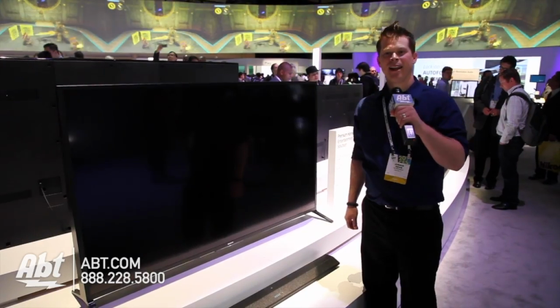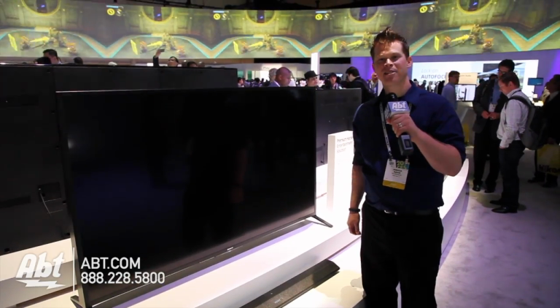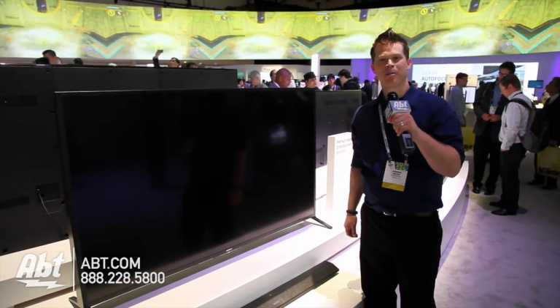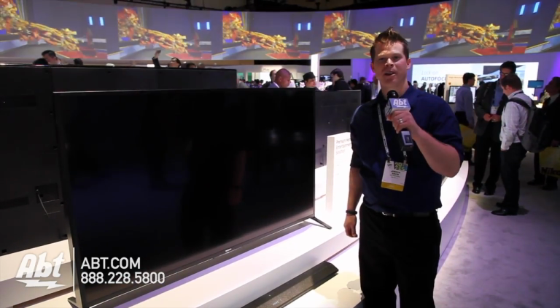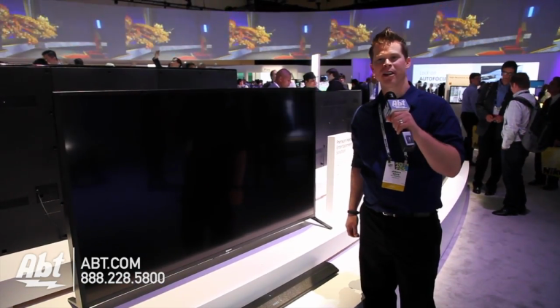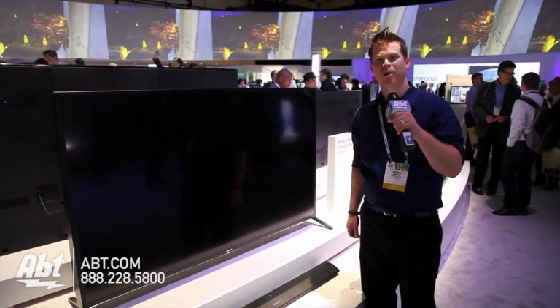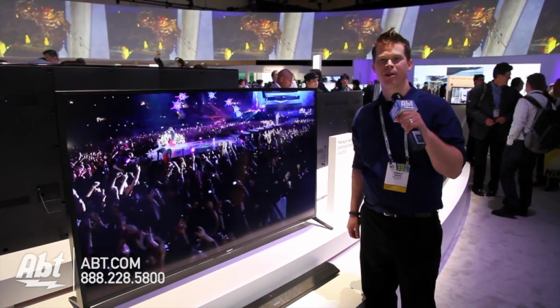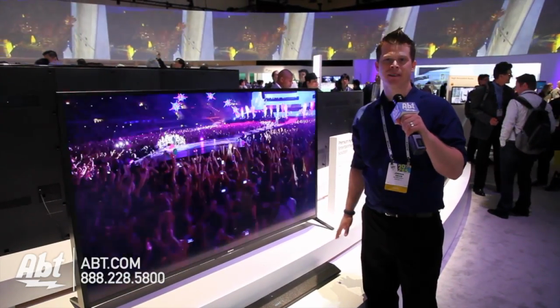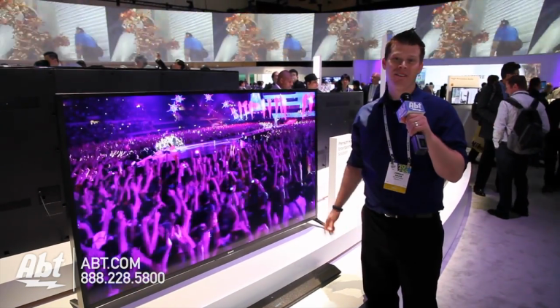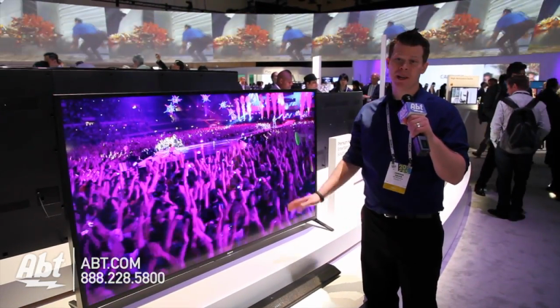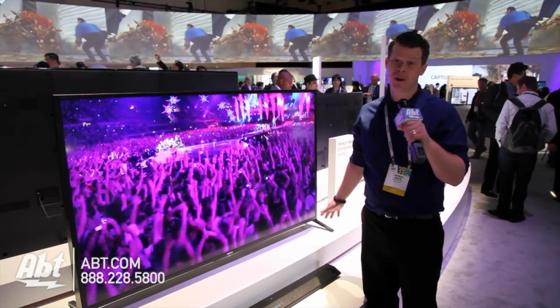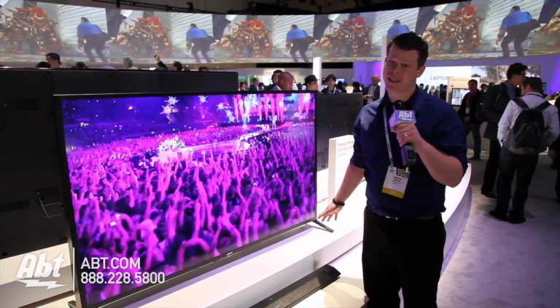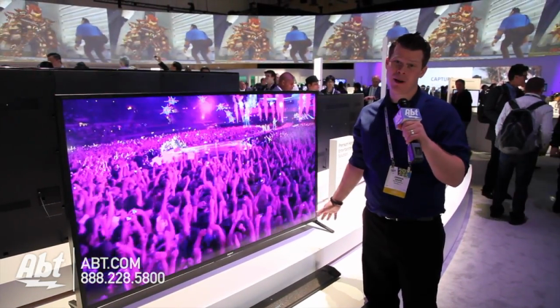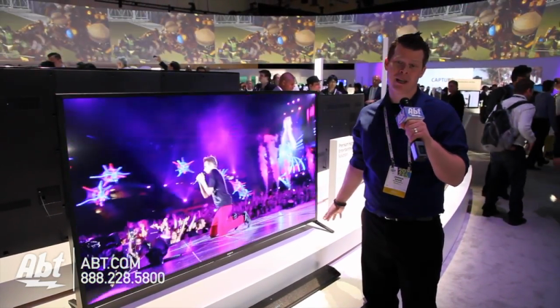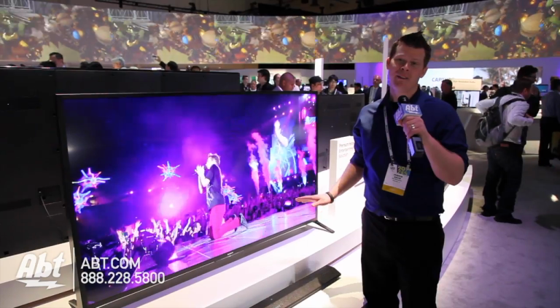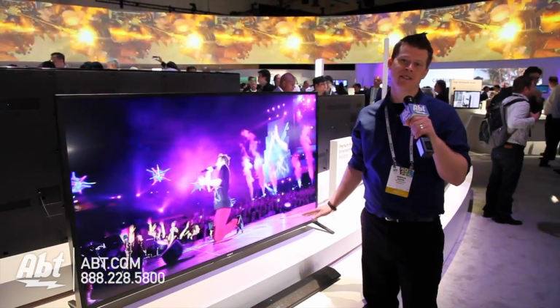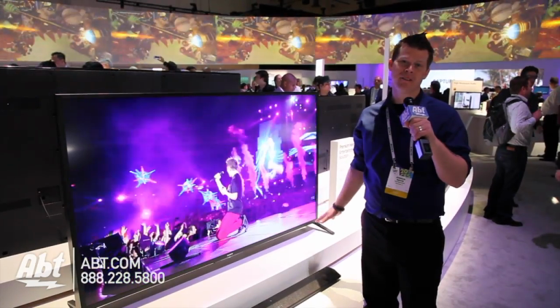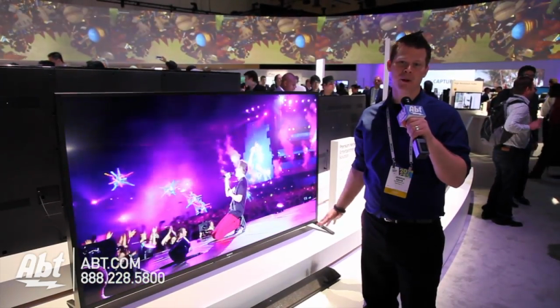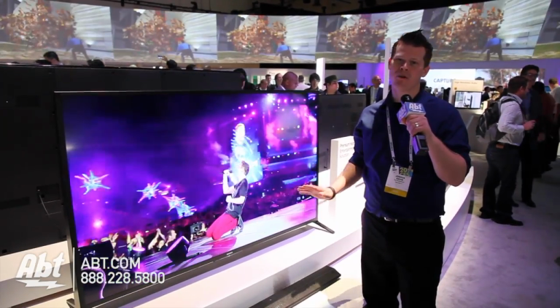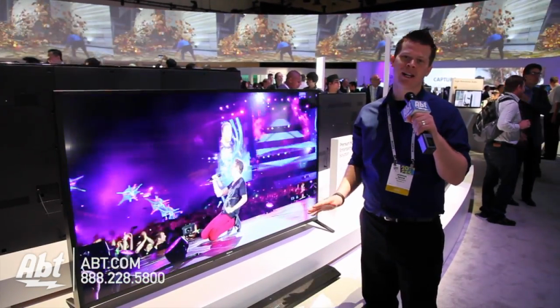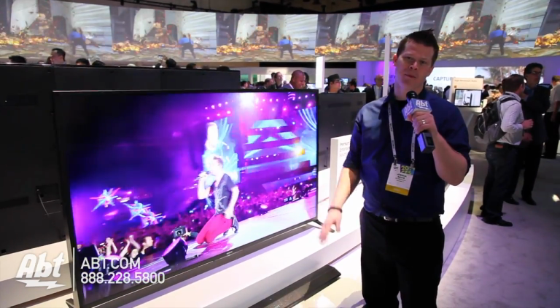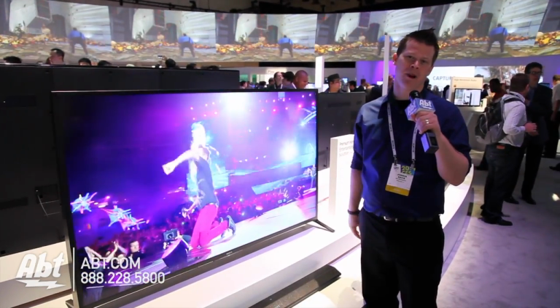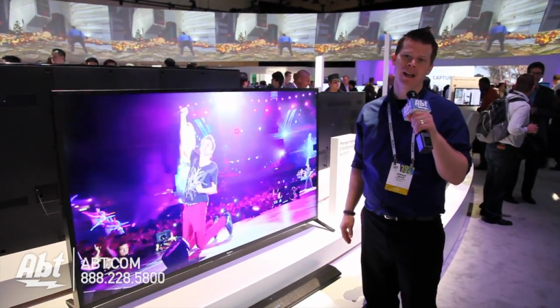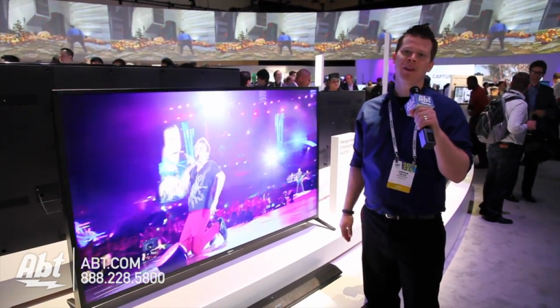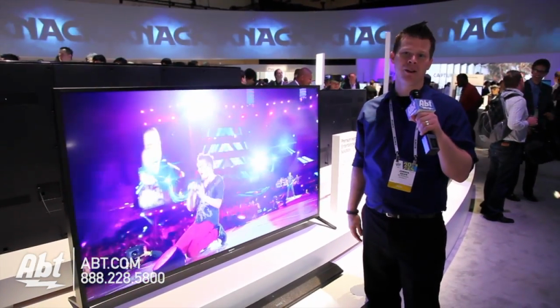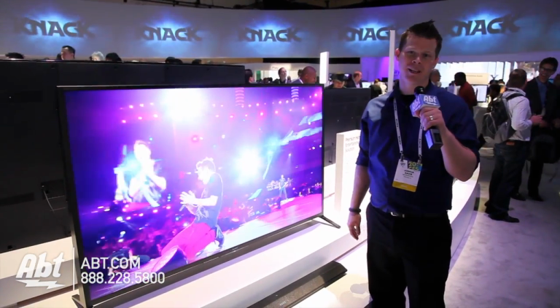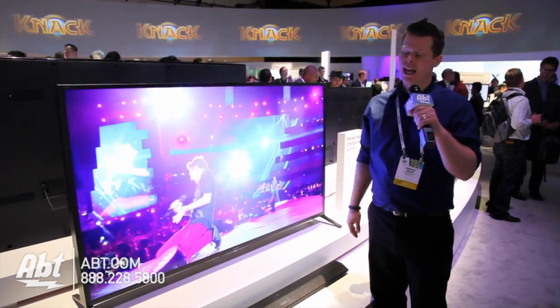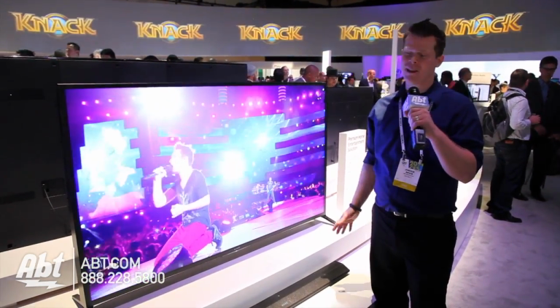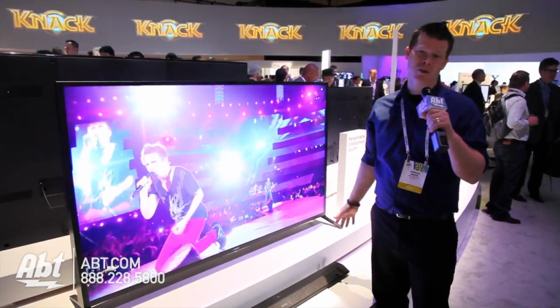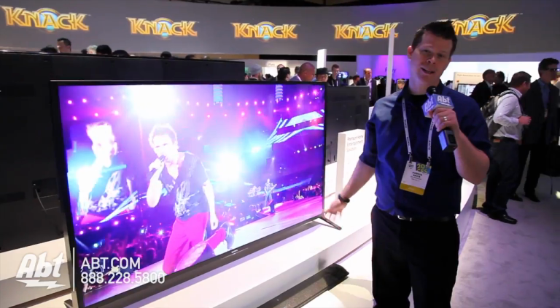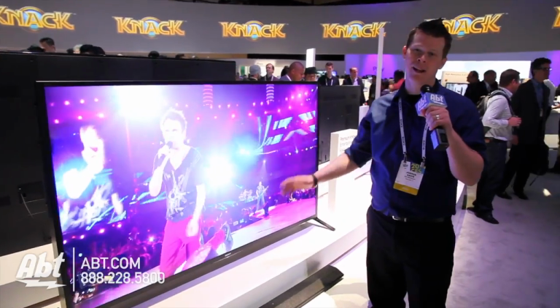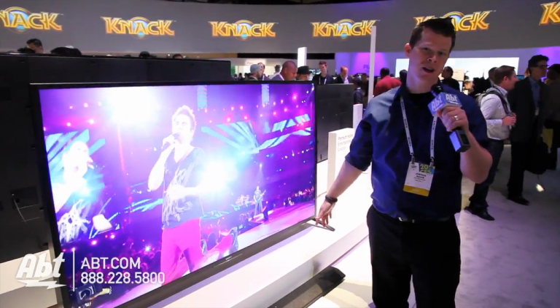Hey guys, it's Josh from AFT here at CES 2014. I've got a big Sony TV behind me, and this is the TV for someone who's not ready to jump into 4K, but they want a new TV, and they want the best quality, and they love the Sony.